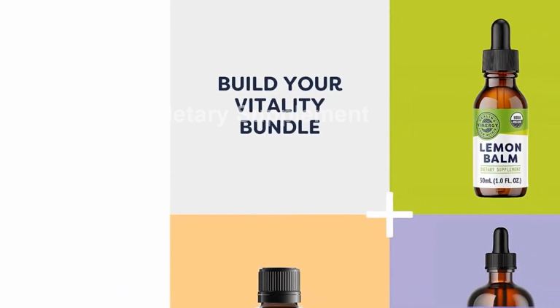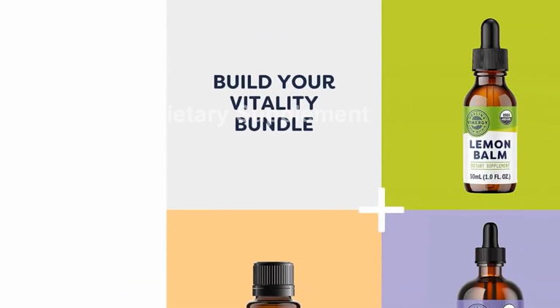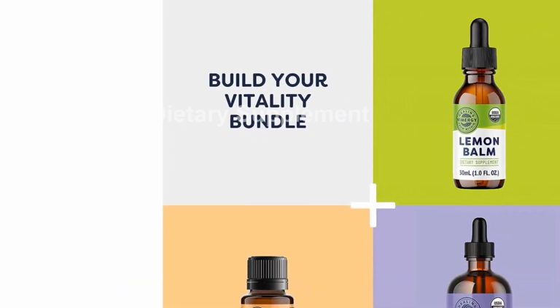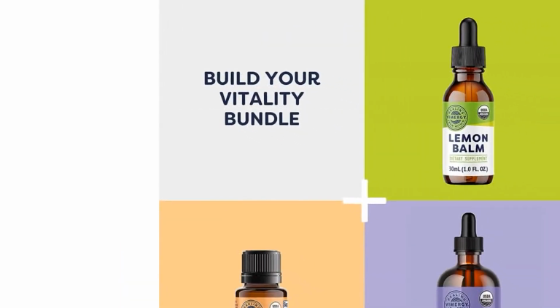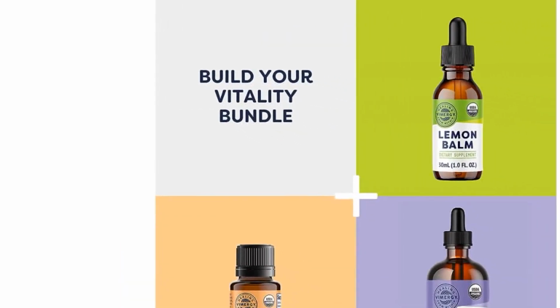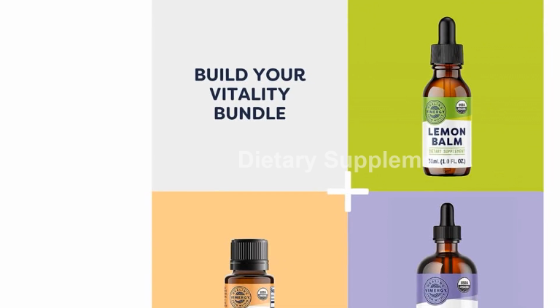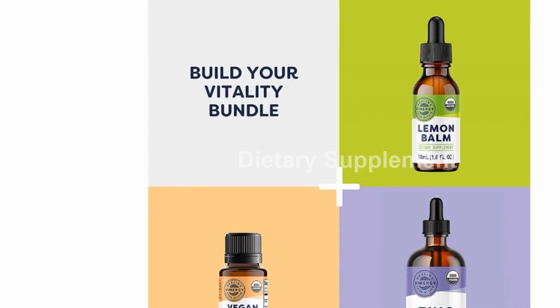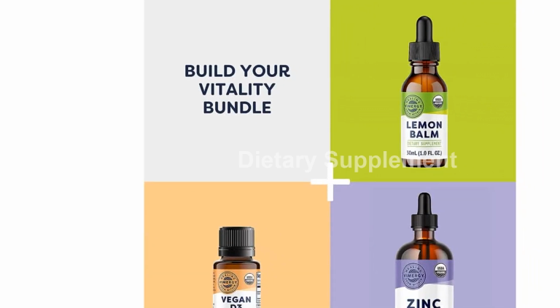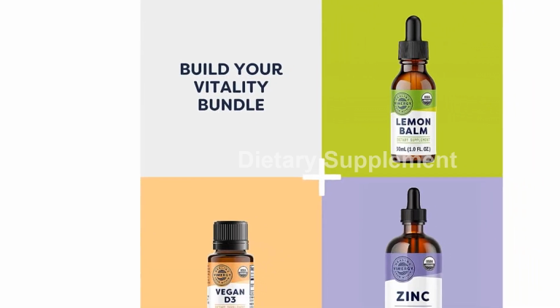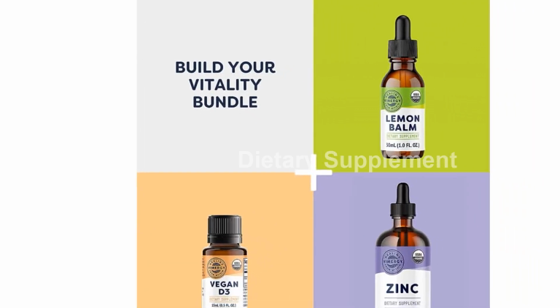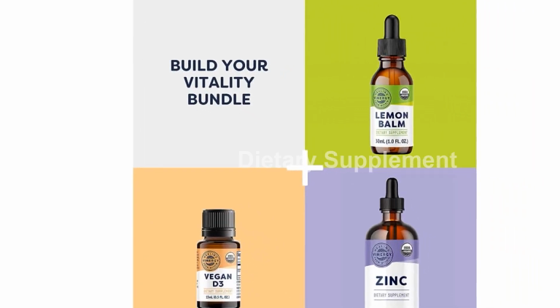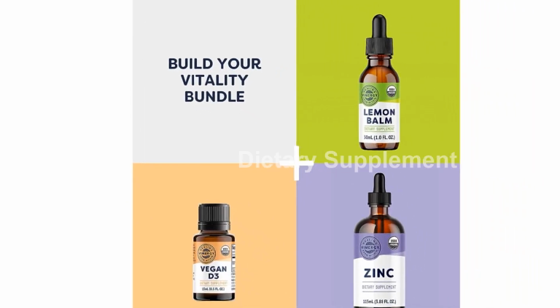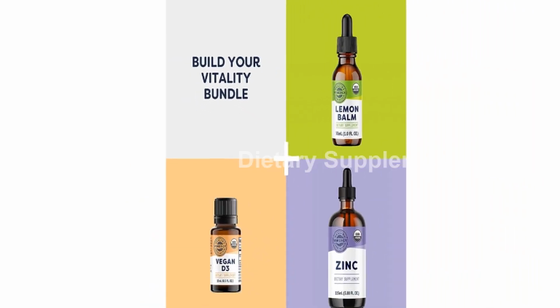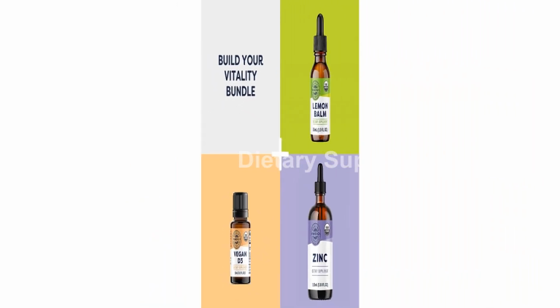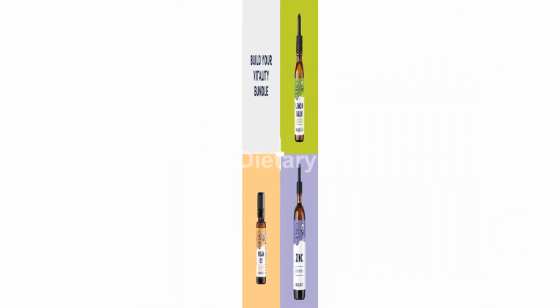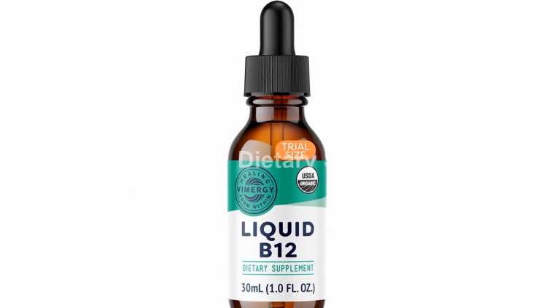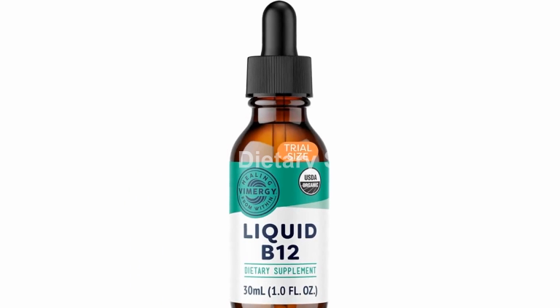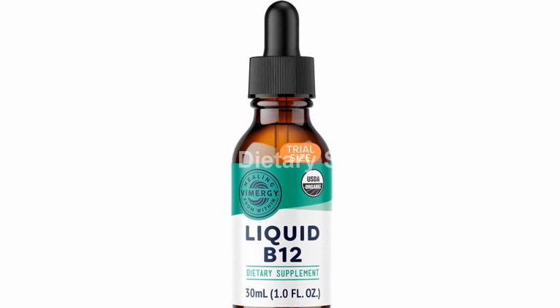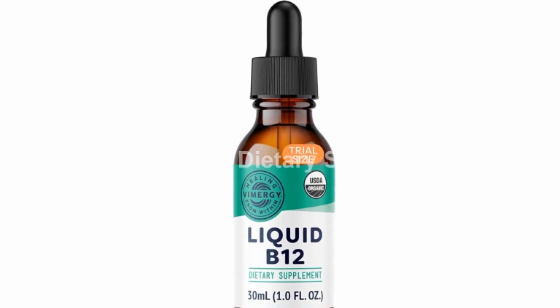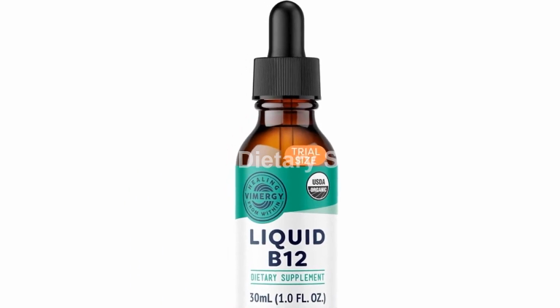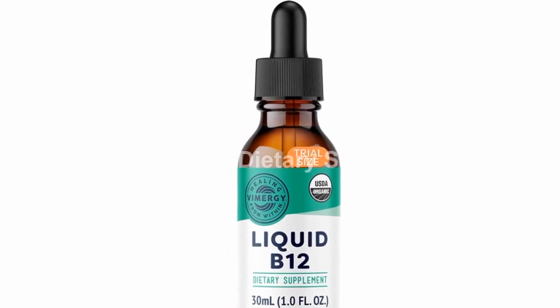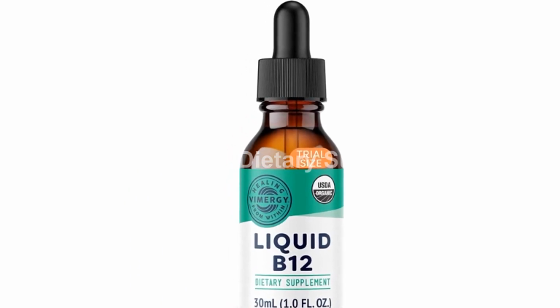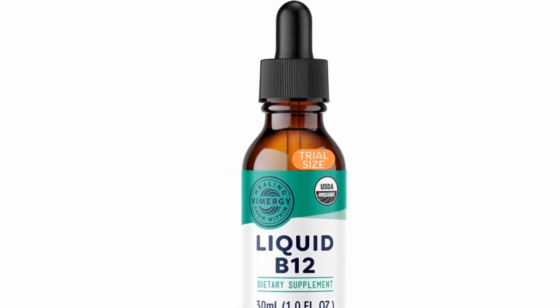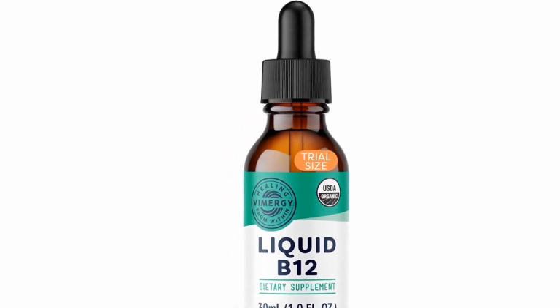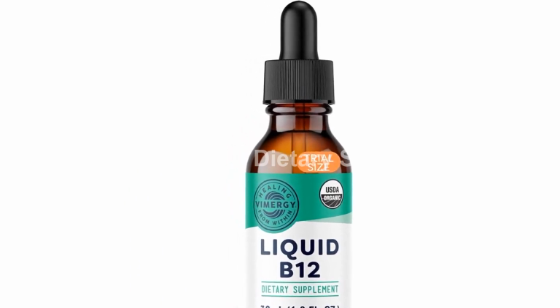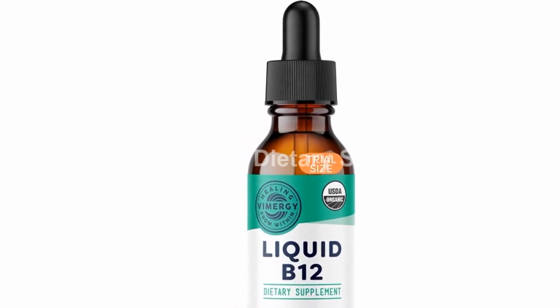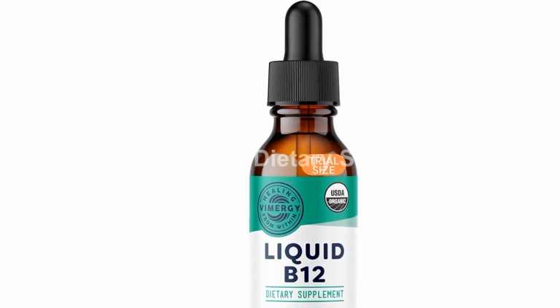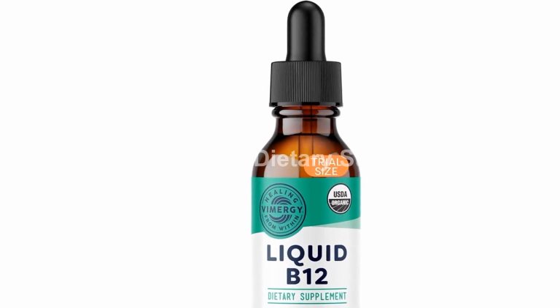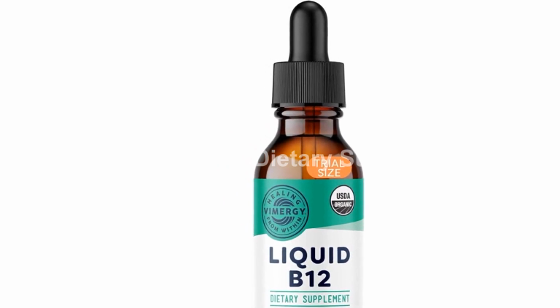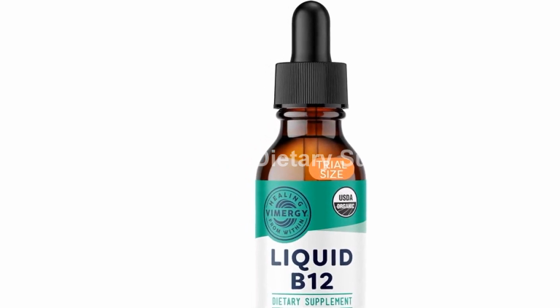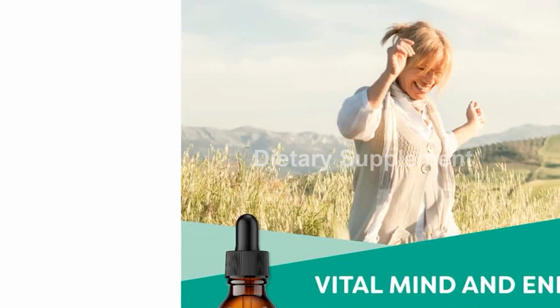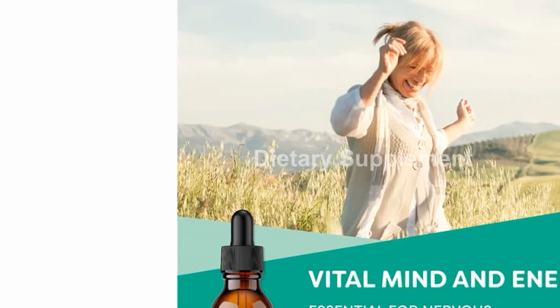The Vimergy USDA Organic V12 is not only pure, but it is also certified USDA Organic and Kosher. It is non-GMO, vegan, and paleo-friendly, ensuring that it fits seamlessly into your dietary preferences.